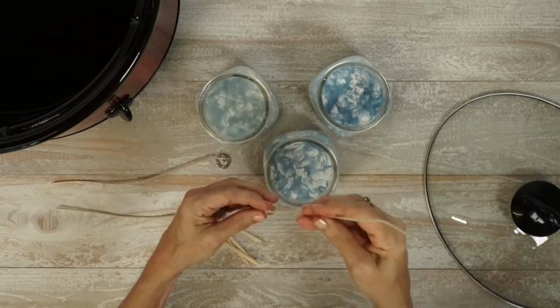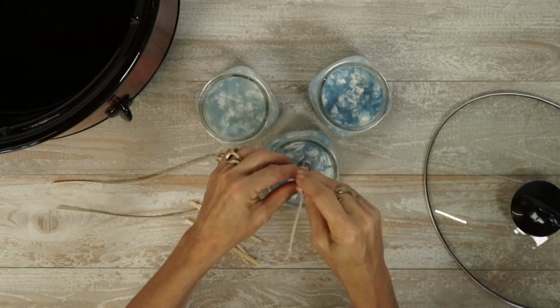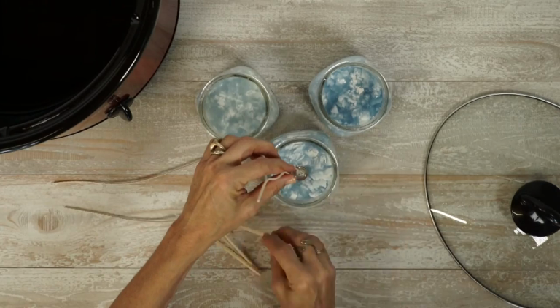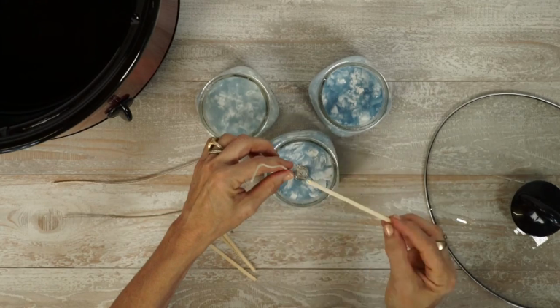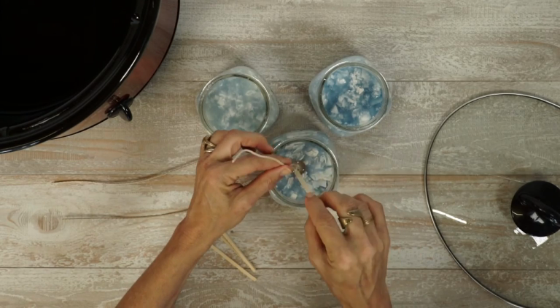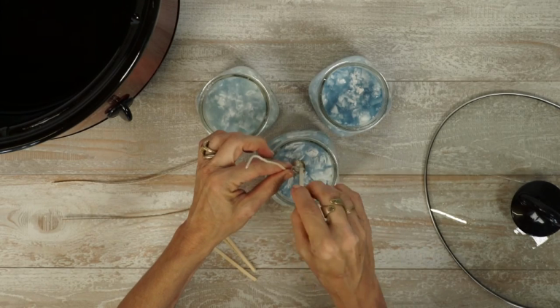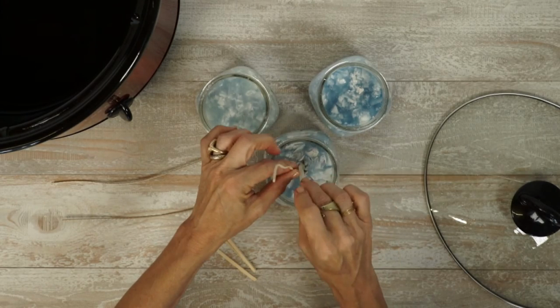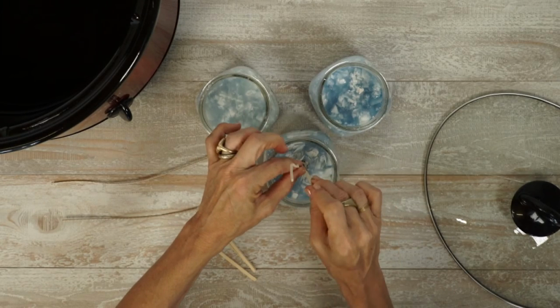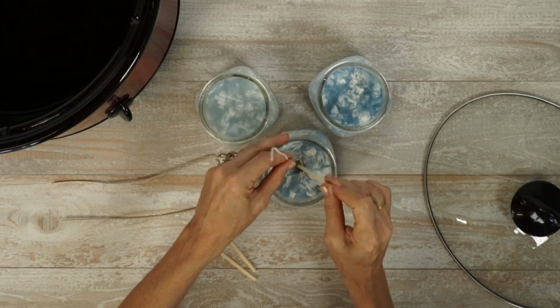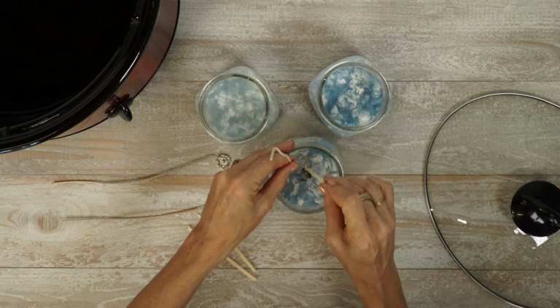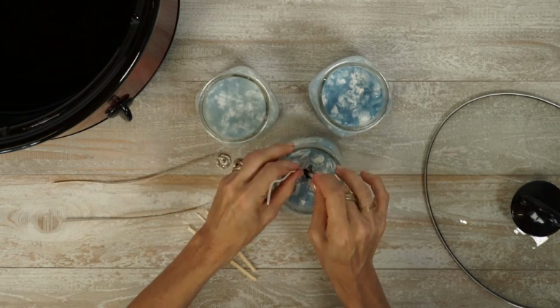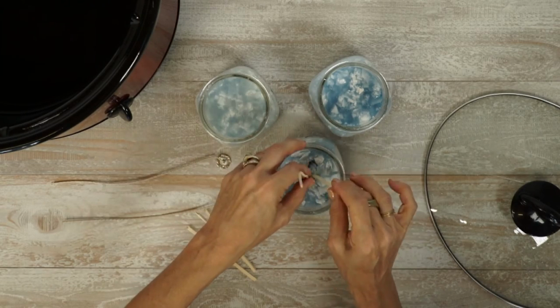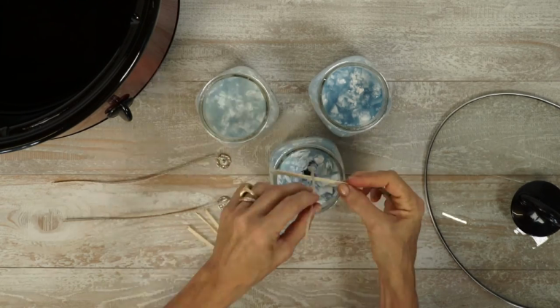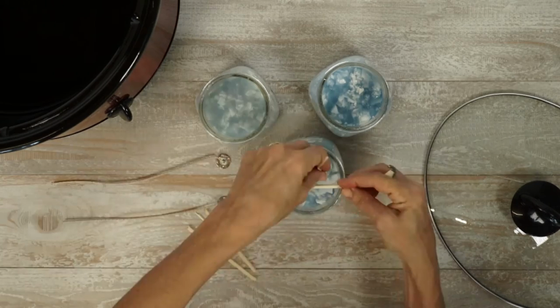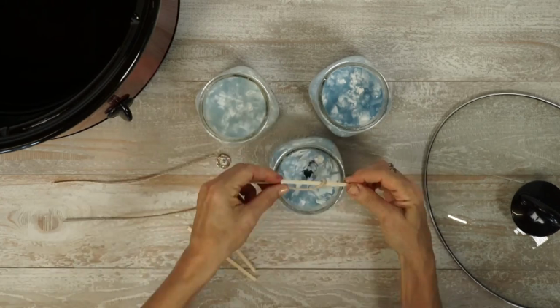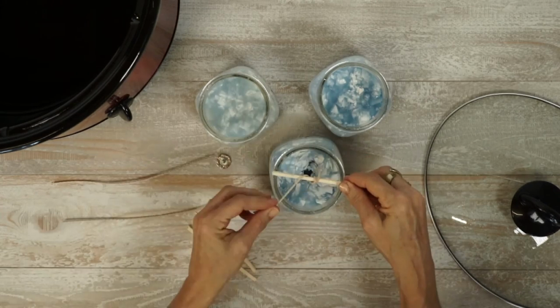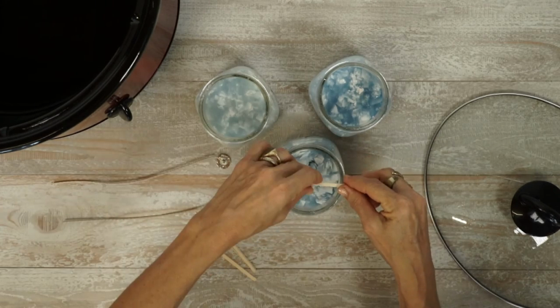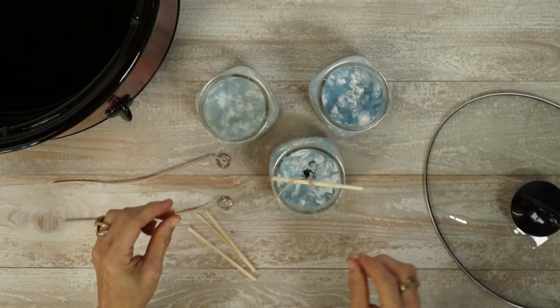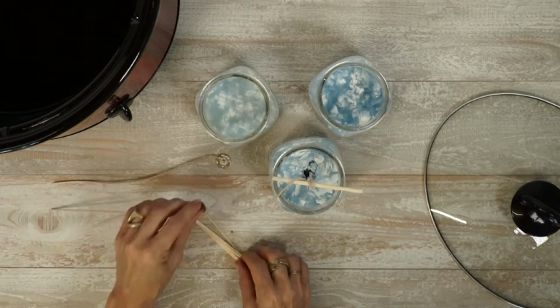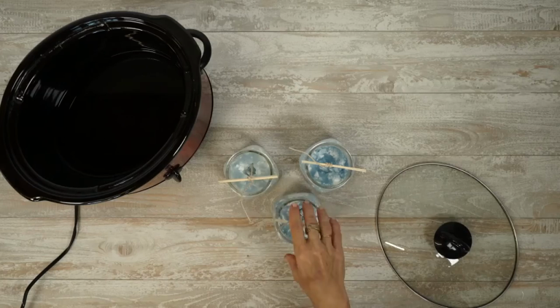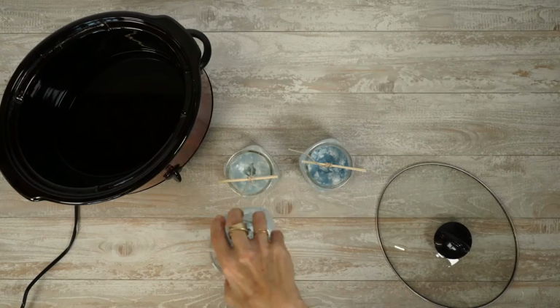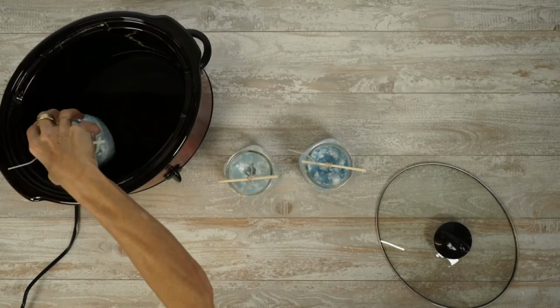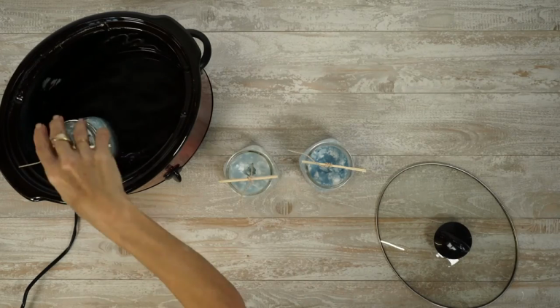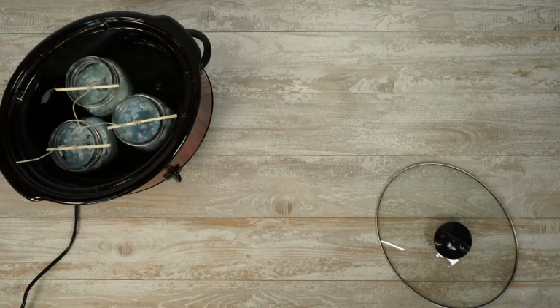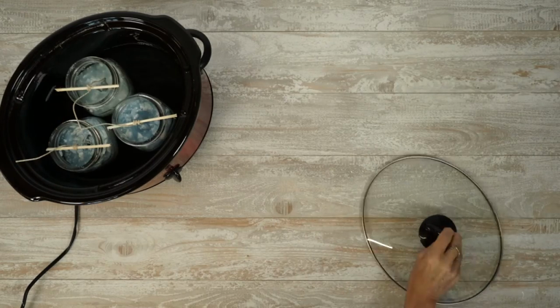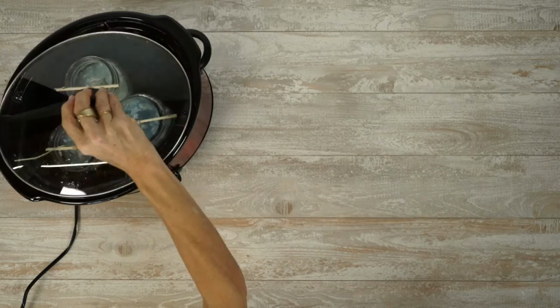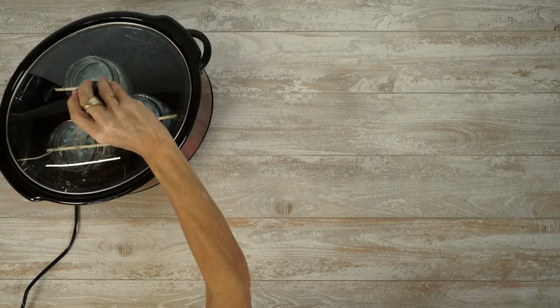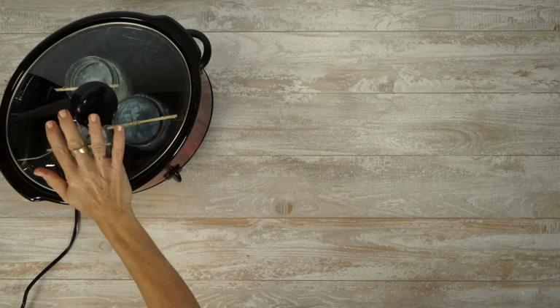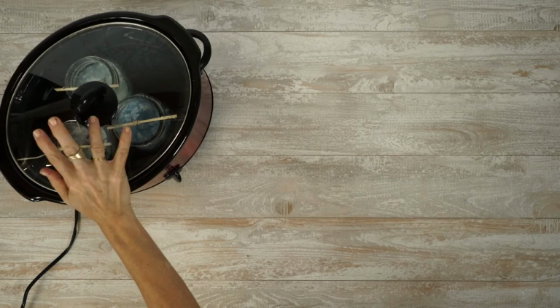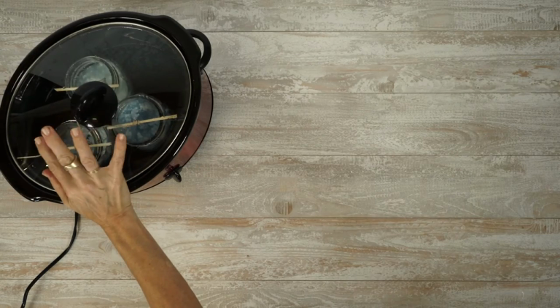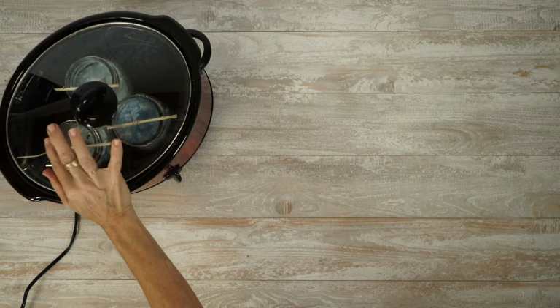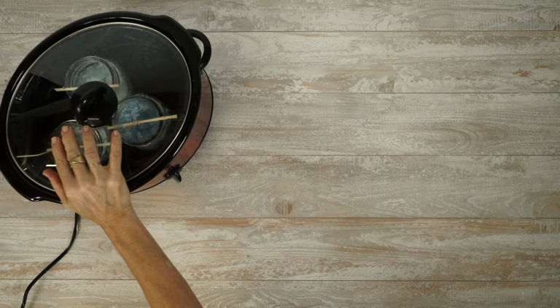Push a hole down through the middle of the wax for a wick and drop it in. Secure the wick by wrapping it around a skewer laid across the mouth of the jar, put on the lid, and let it melt again for about an hour.